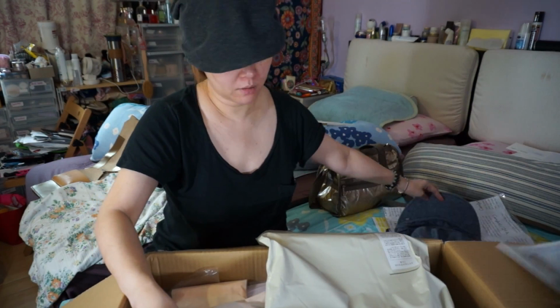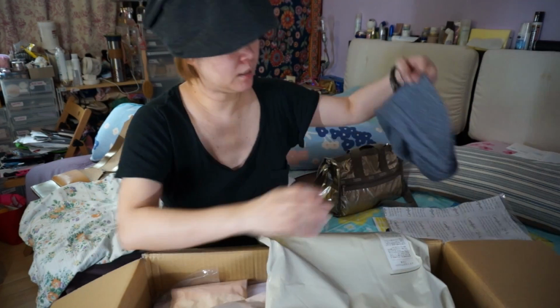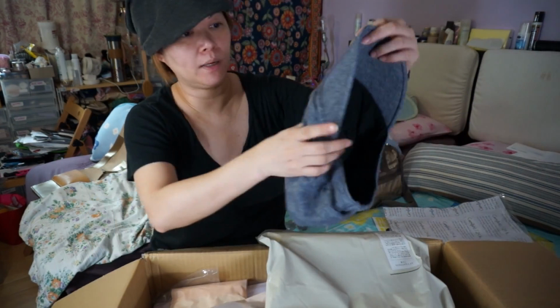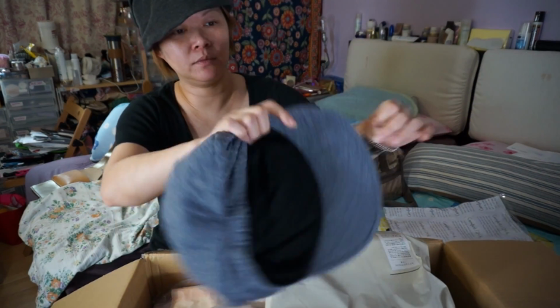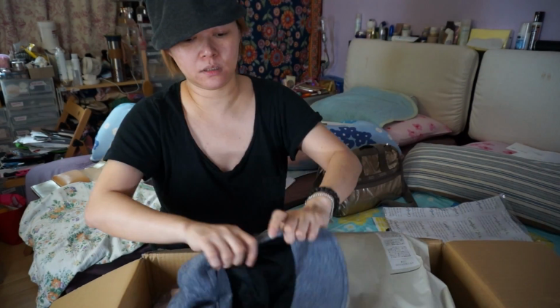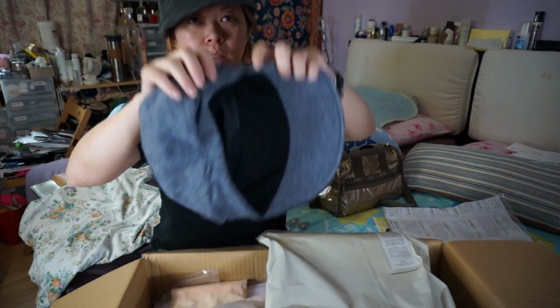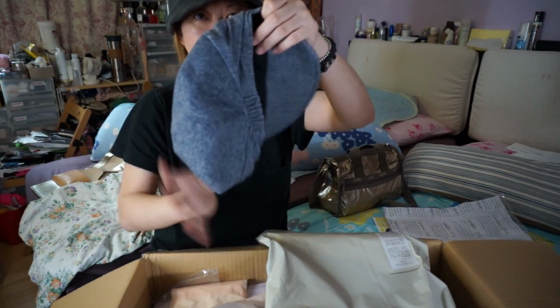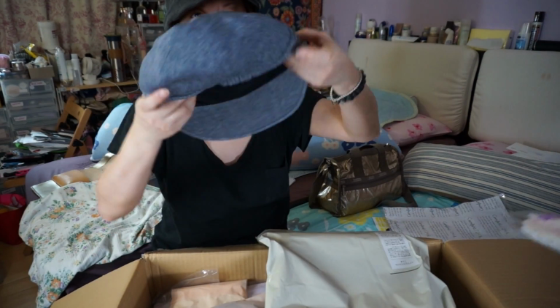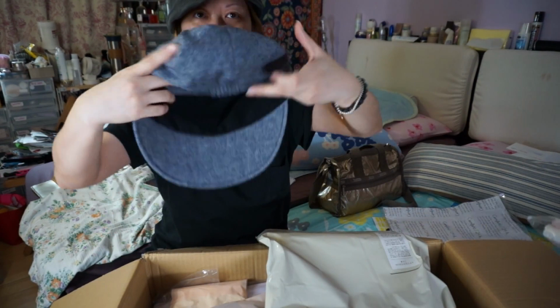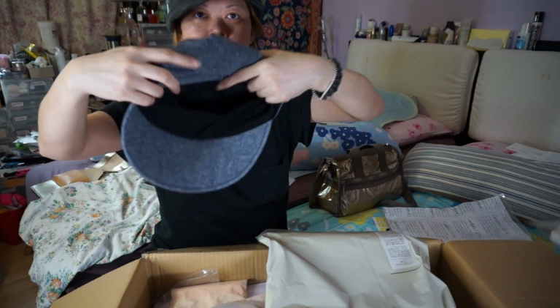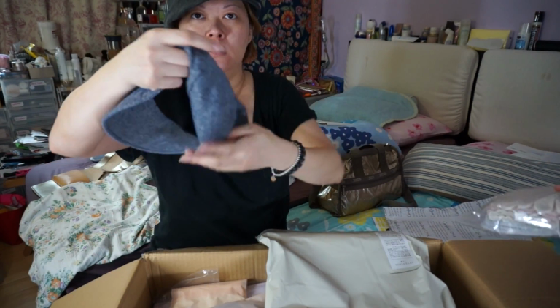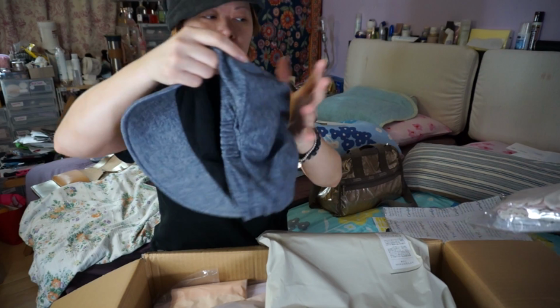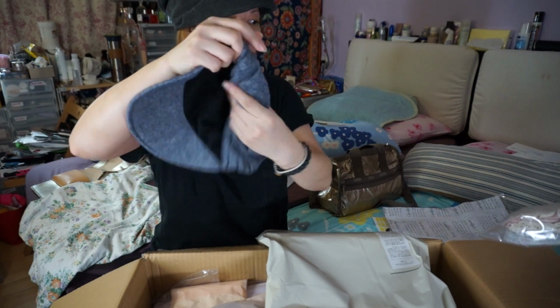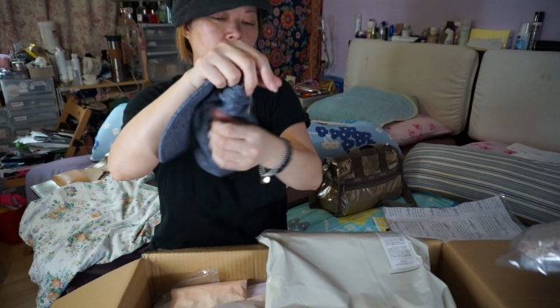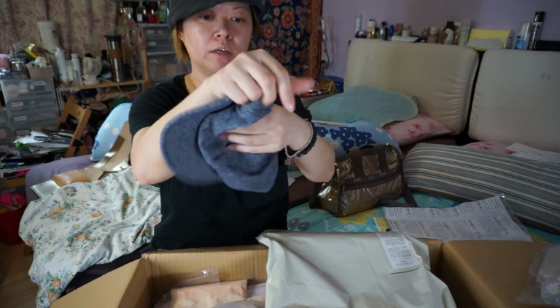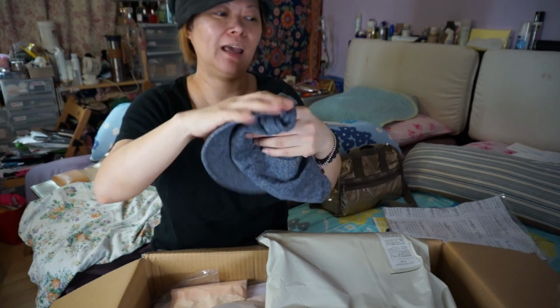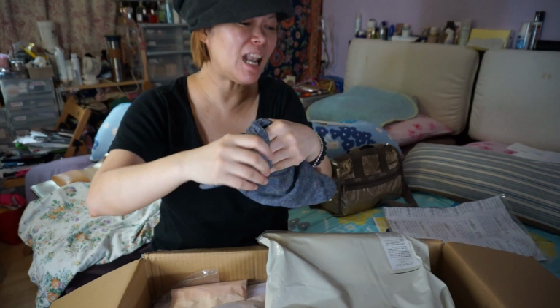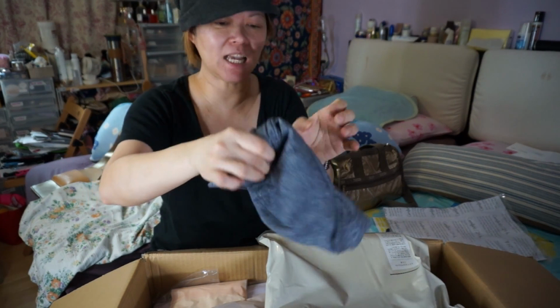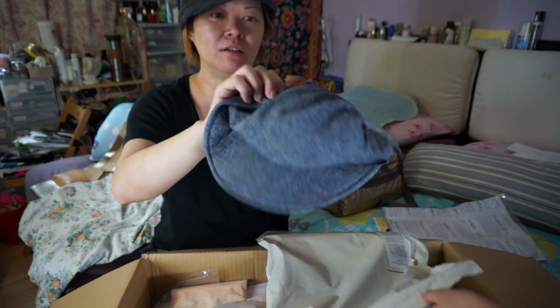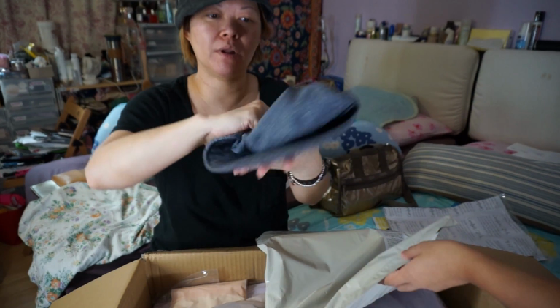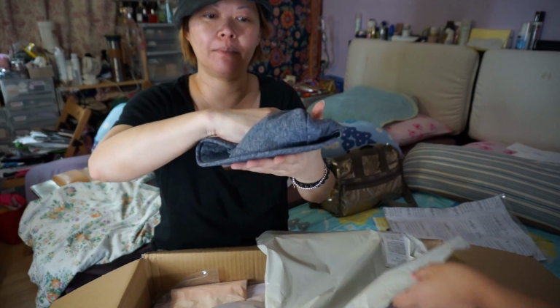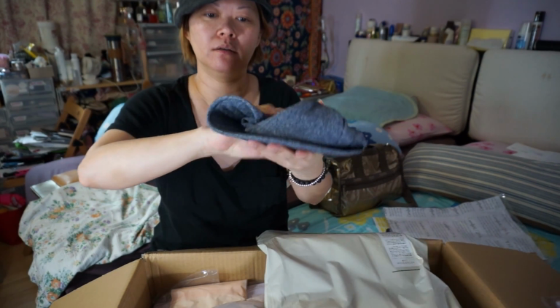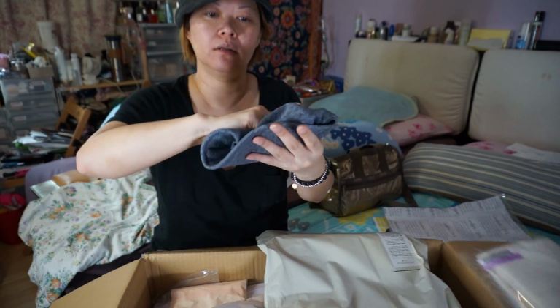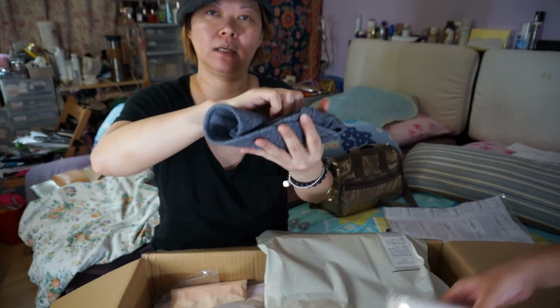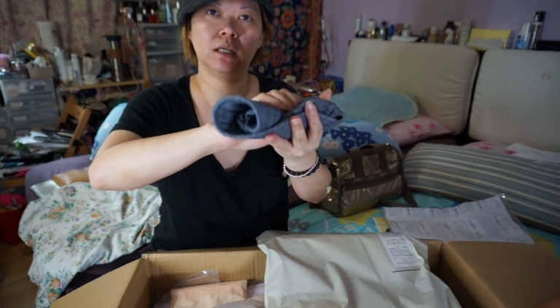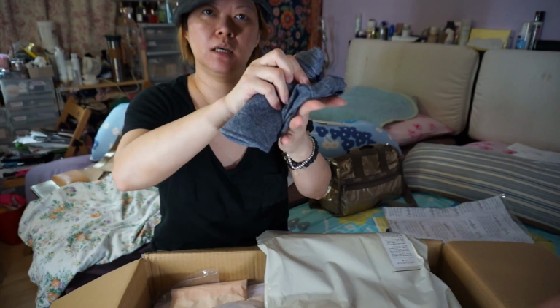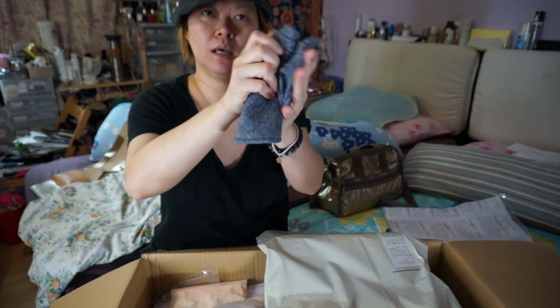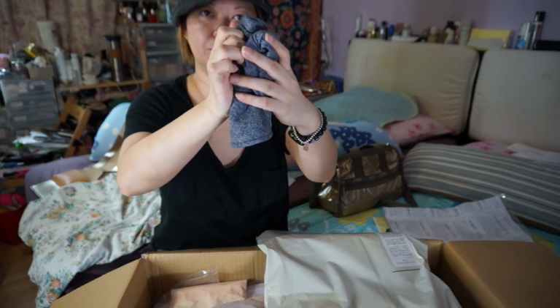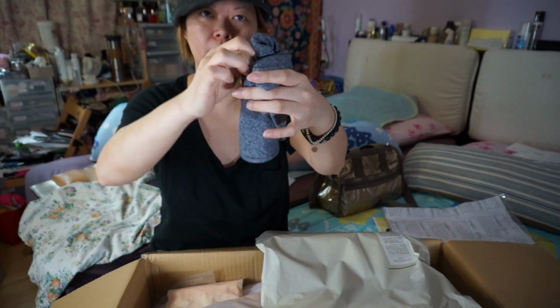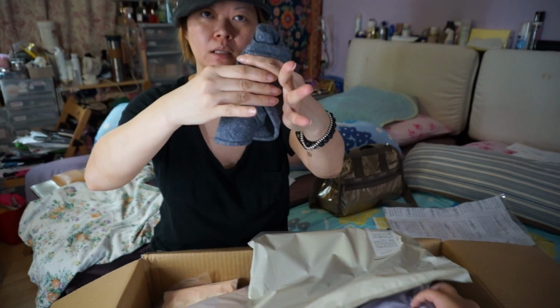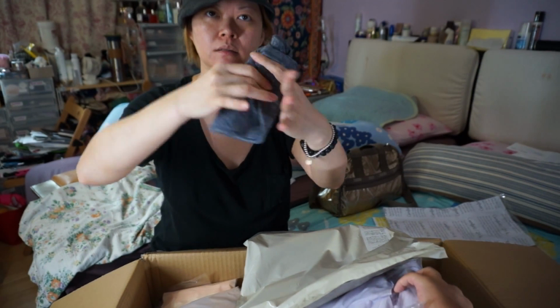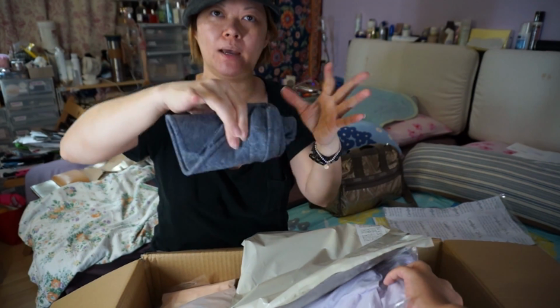And this one — you can just roll it up like this and put it in your bag.